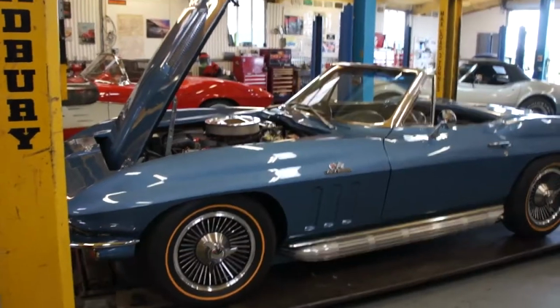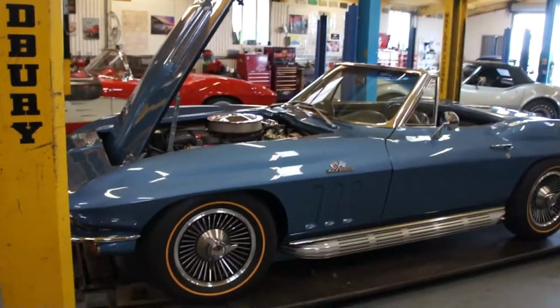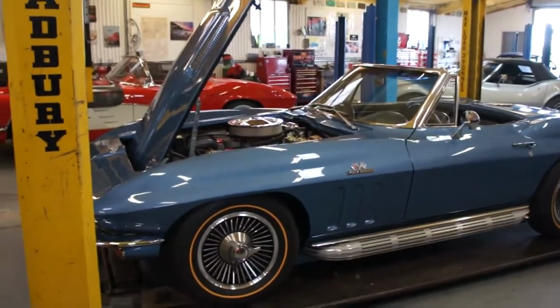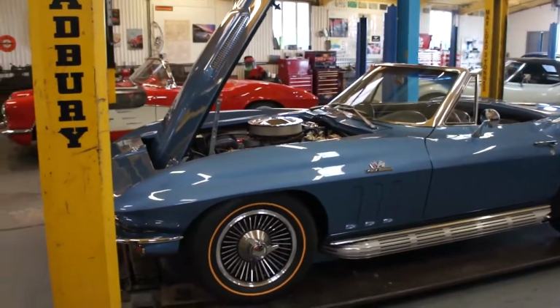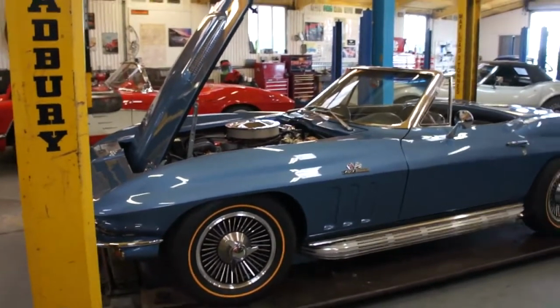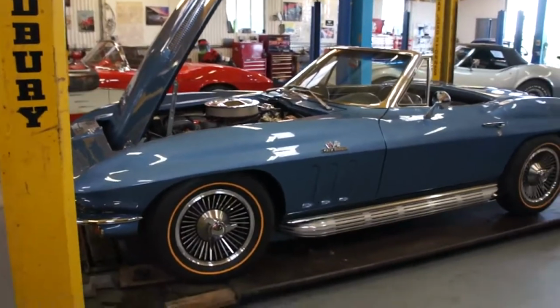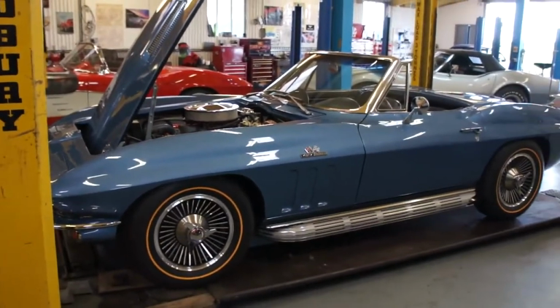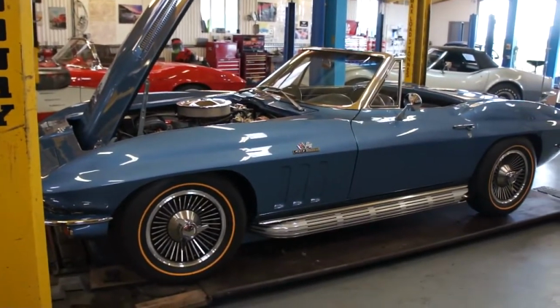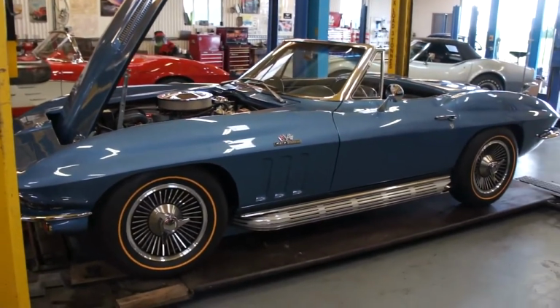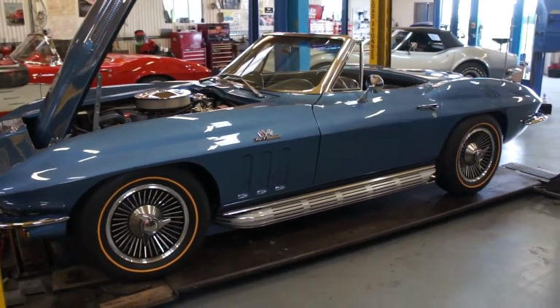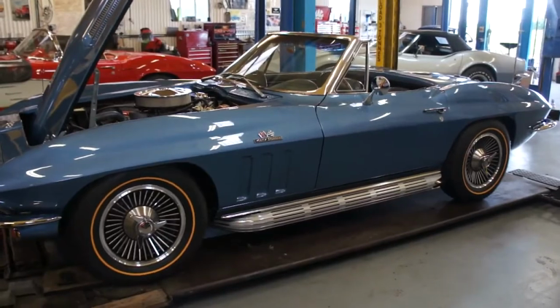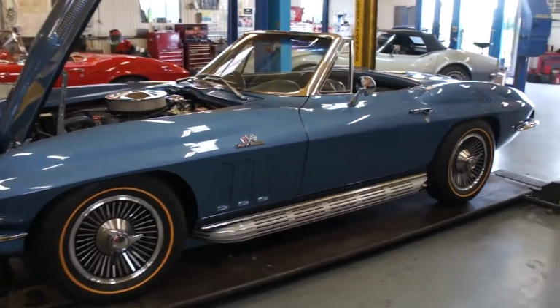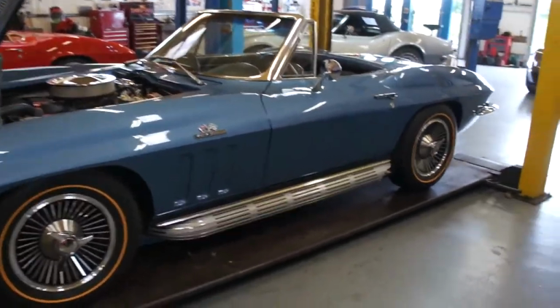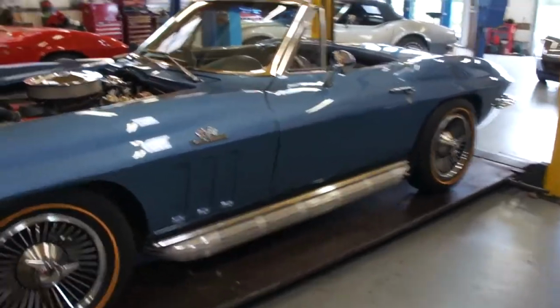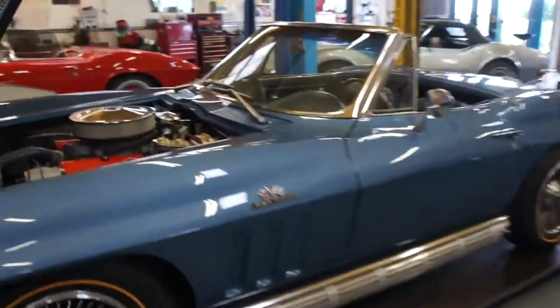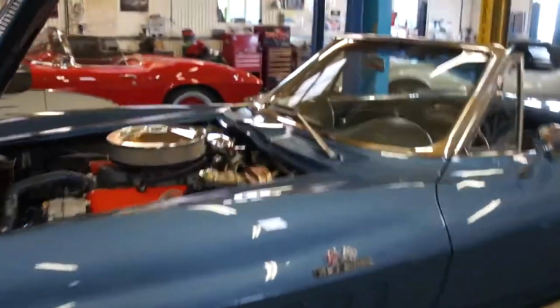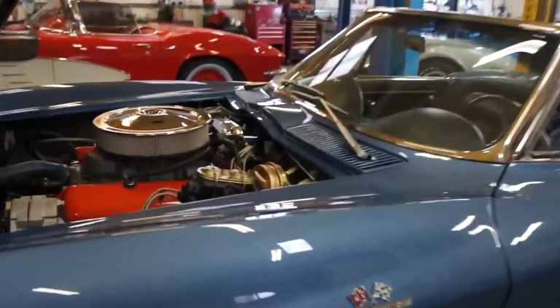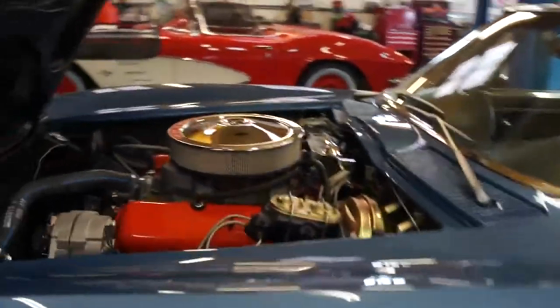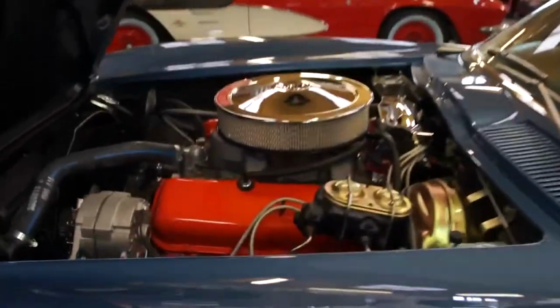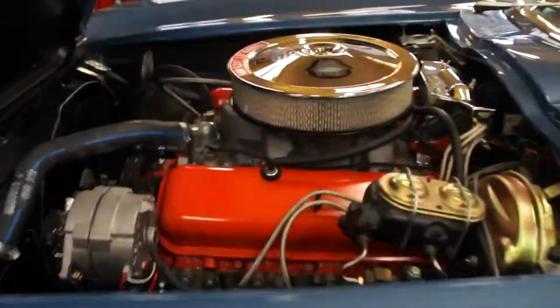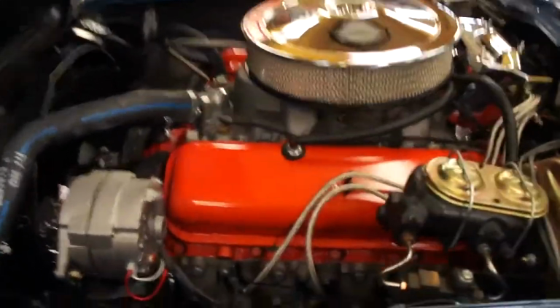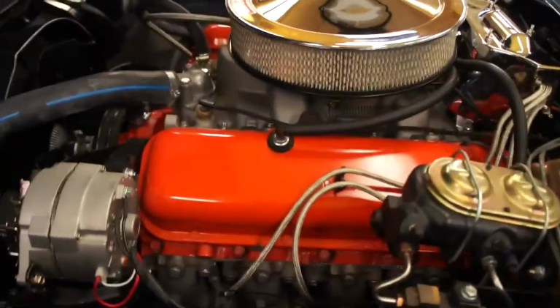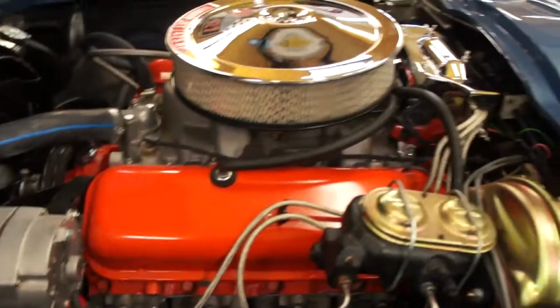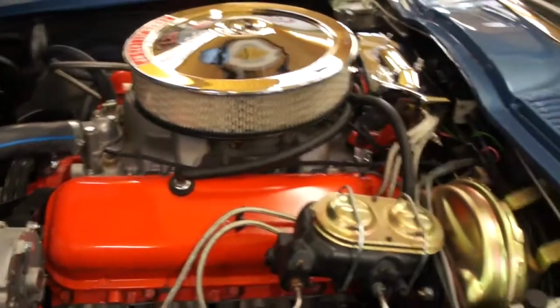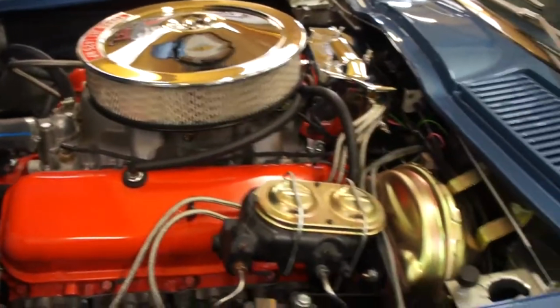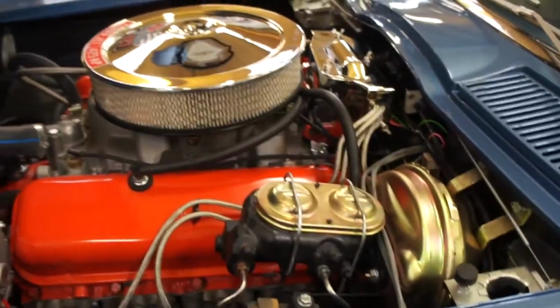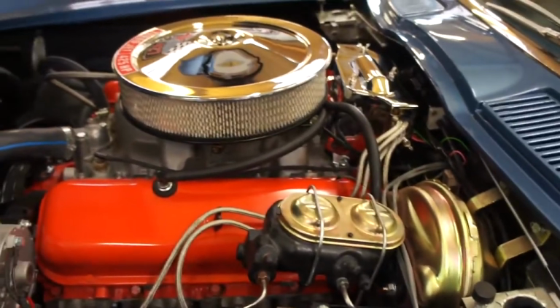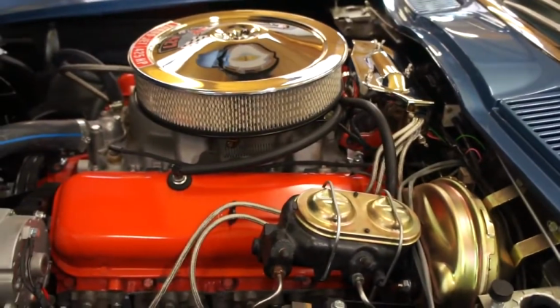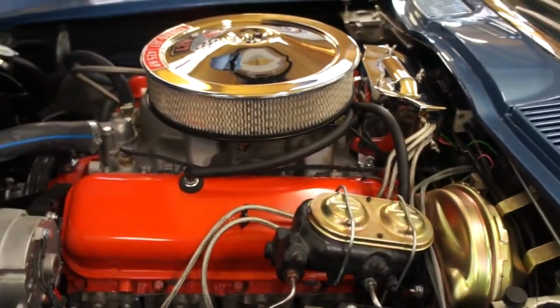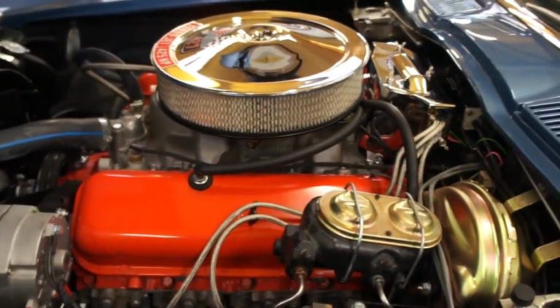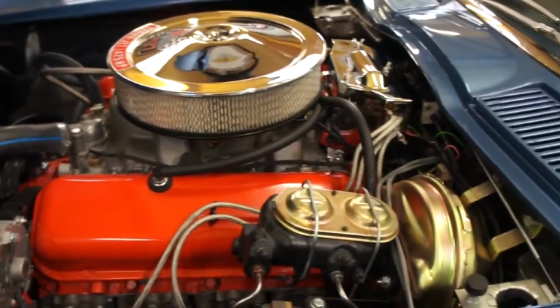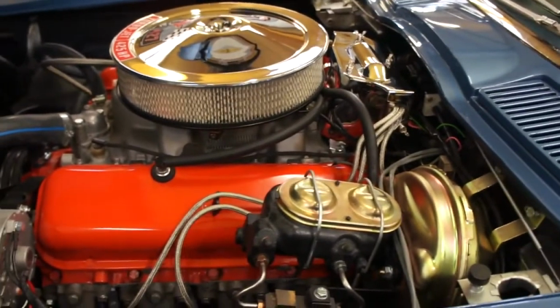Hi Mike, well there we are at the end of it all and the car is looking very very nice. All looking as it should. Motor looks nice, had a few issues with that but I think we're about there.